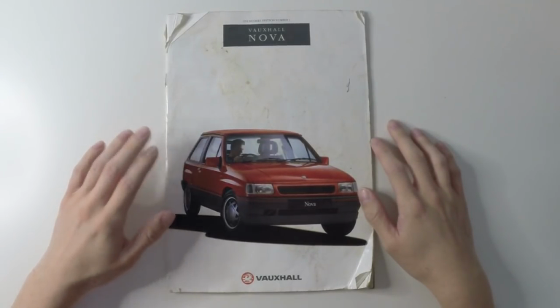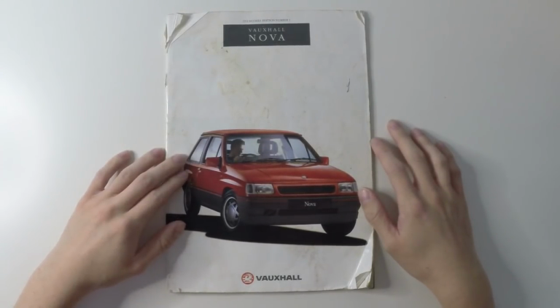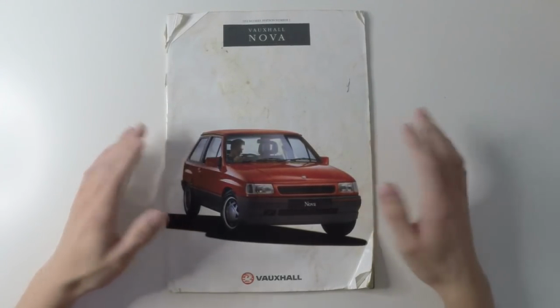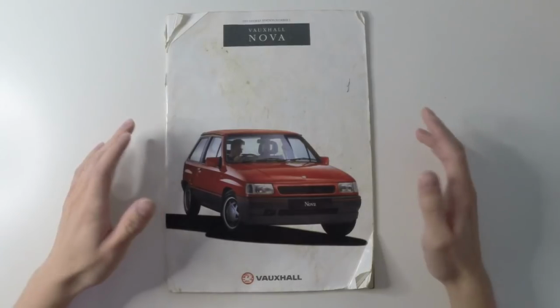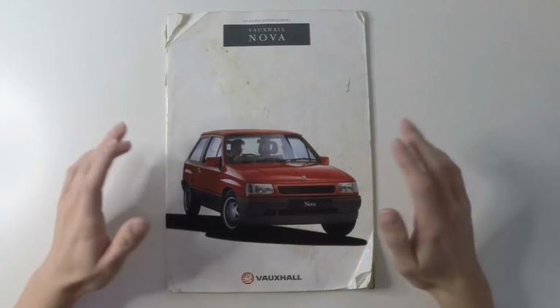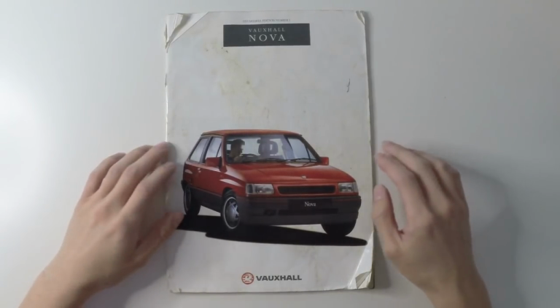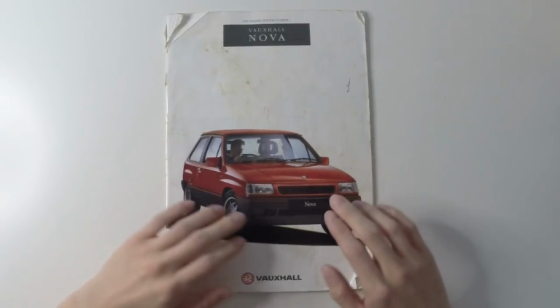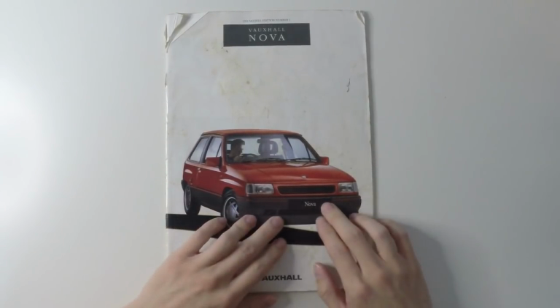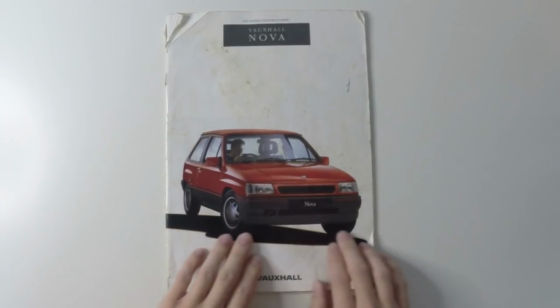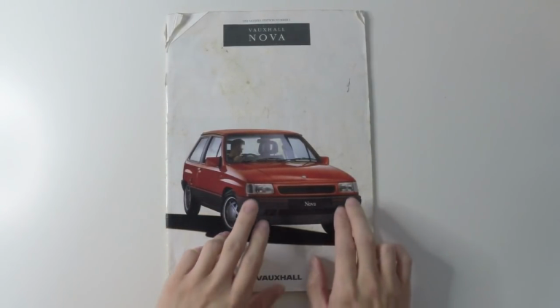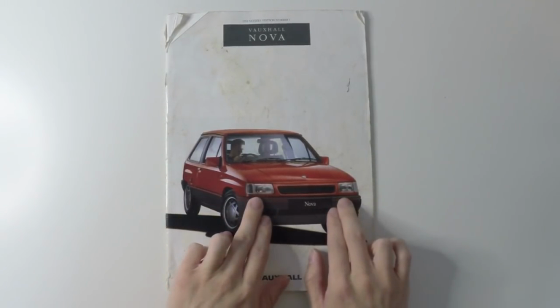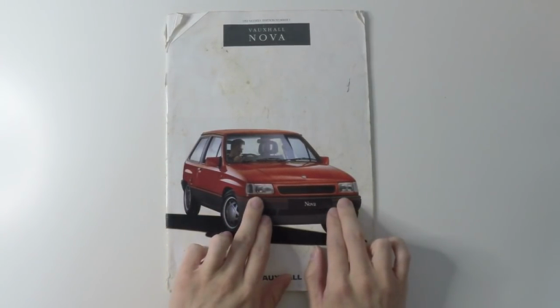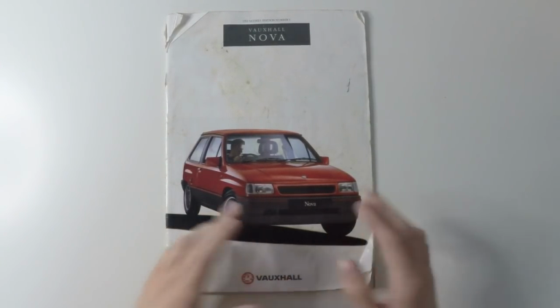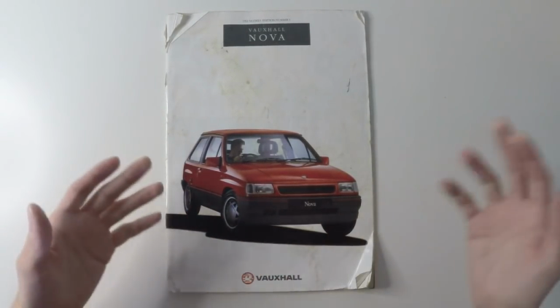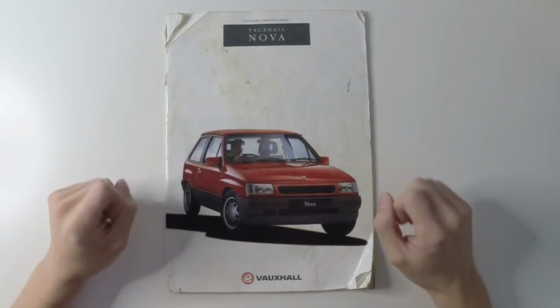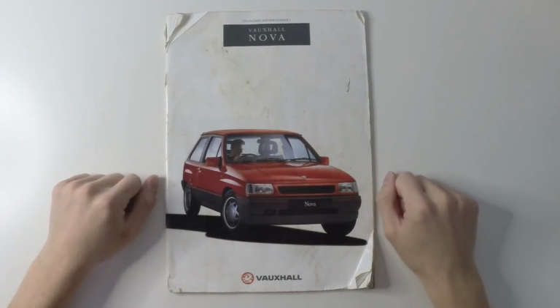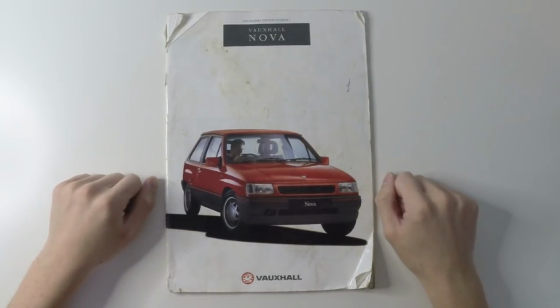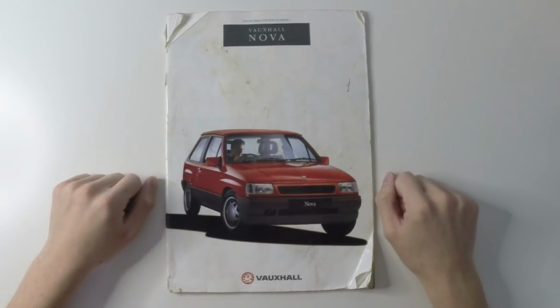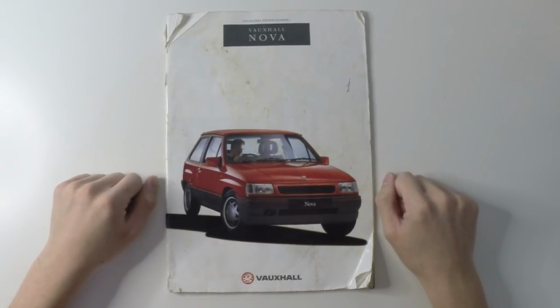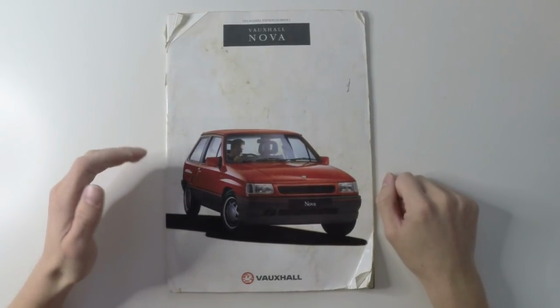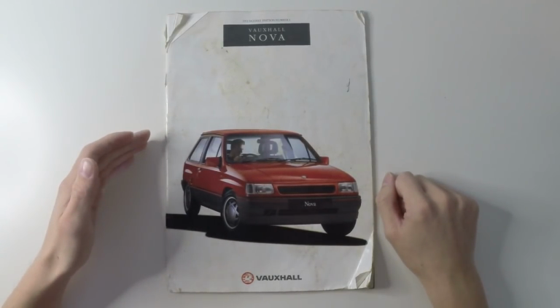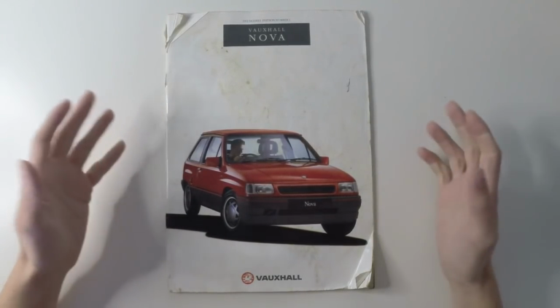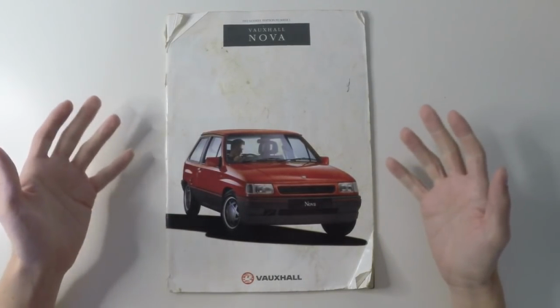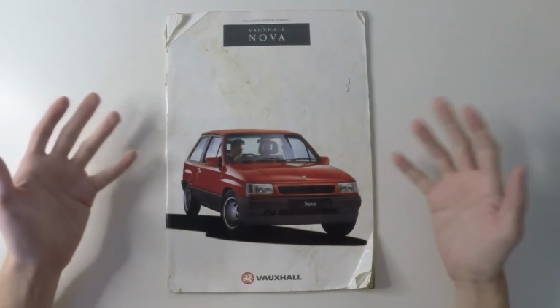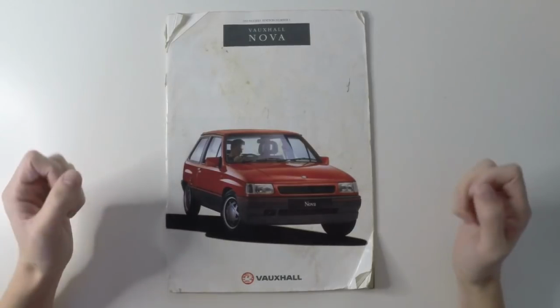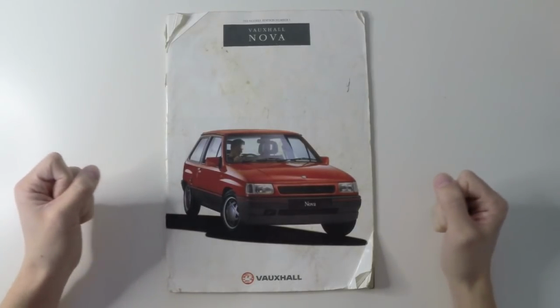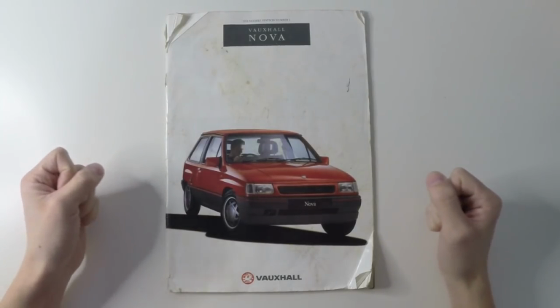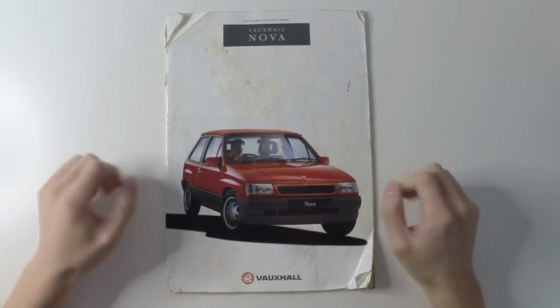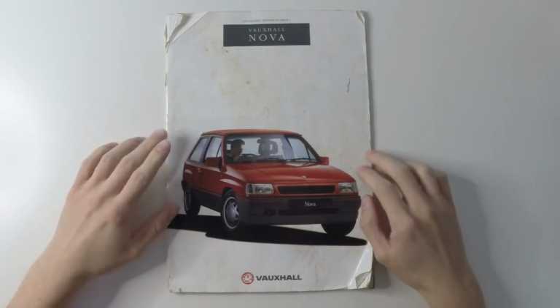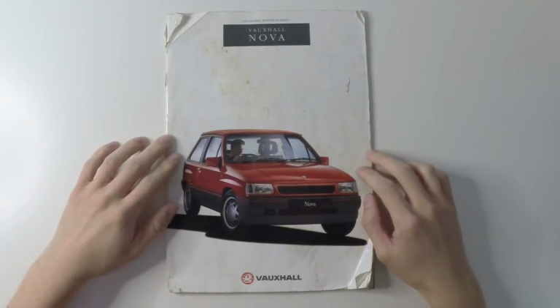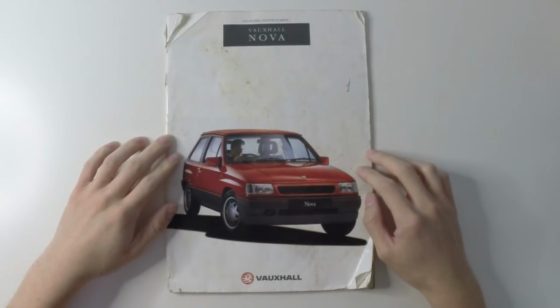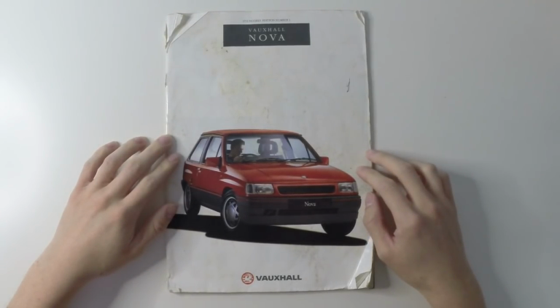The facelift was pretty good. It got a new grille, new bumper, new headlamps, and in my opinion became better looking in the process. That being said, I think the Nova was the coolest looking supermini of the era, but I'll get into that a little bit later.